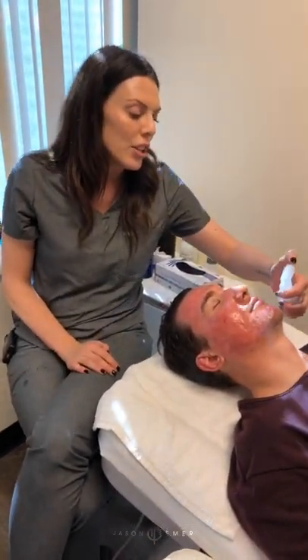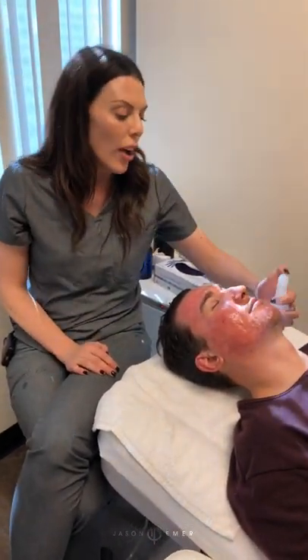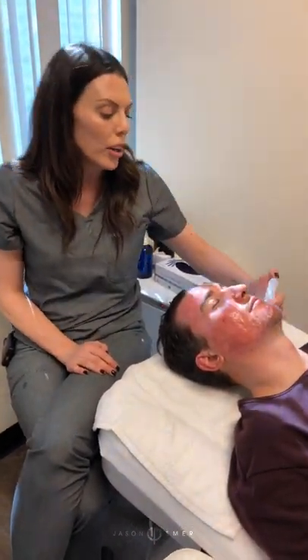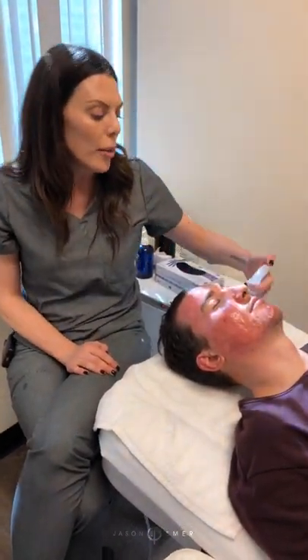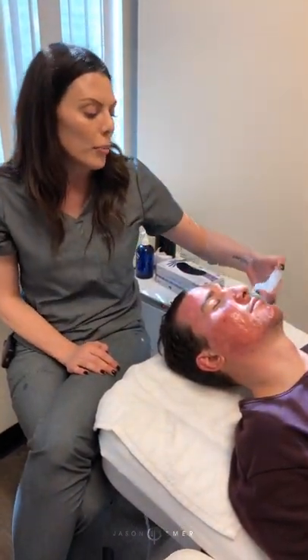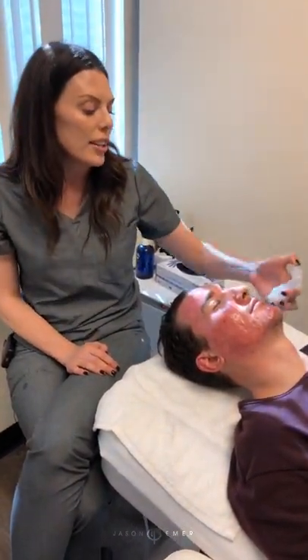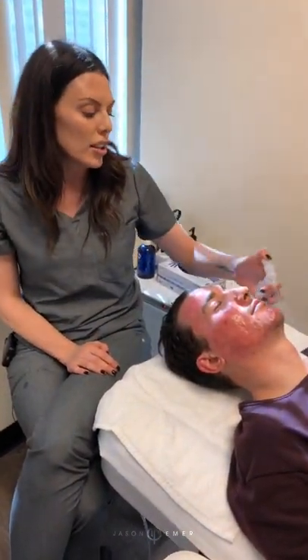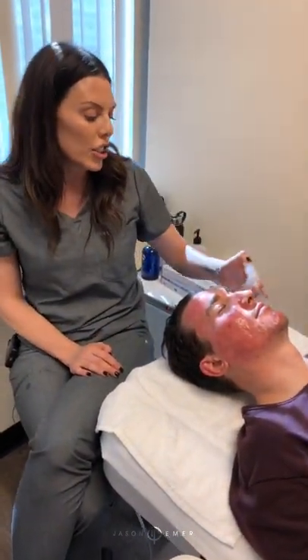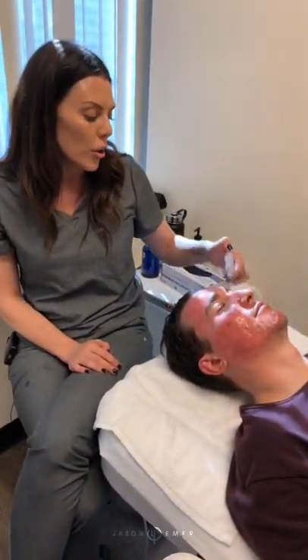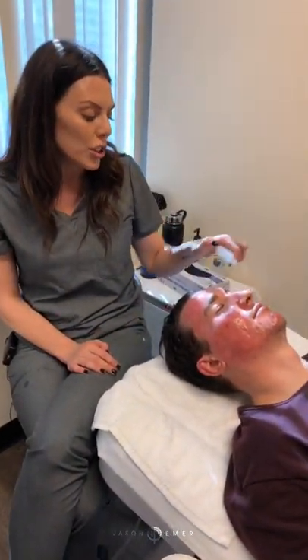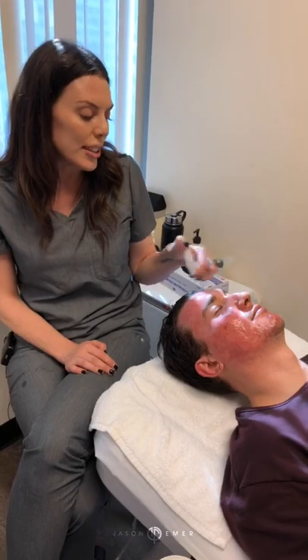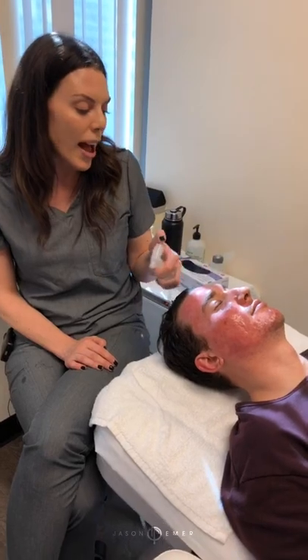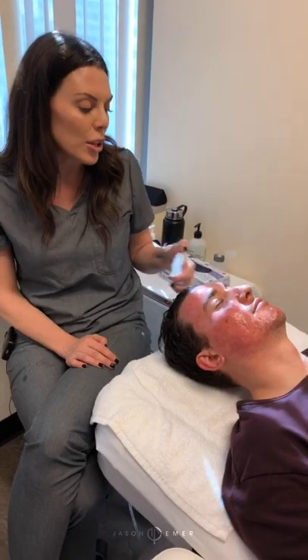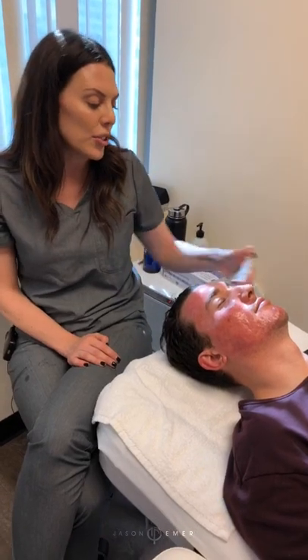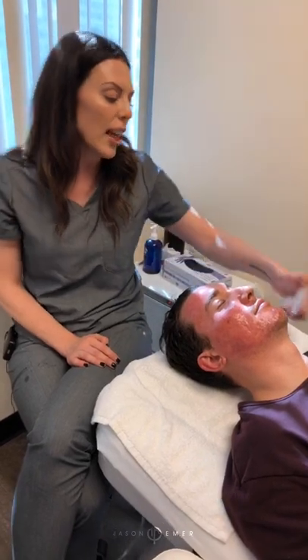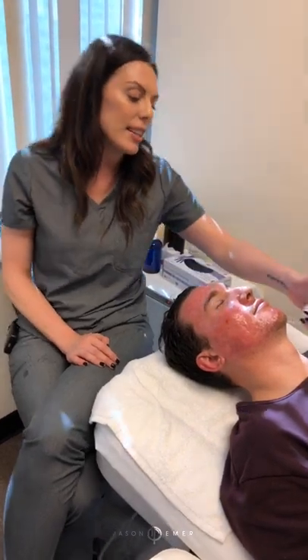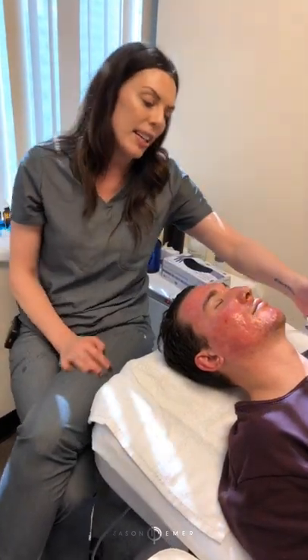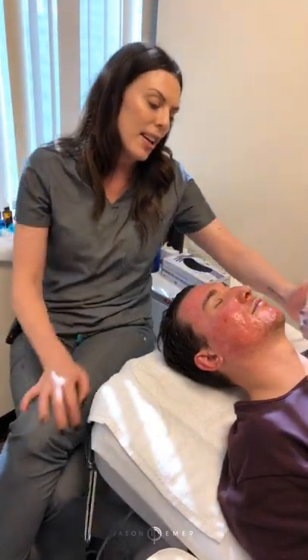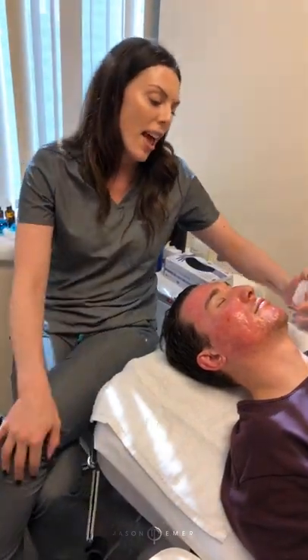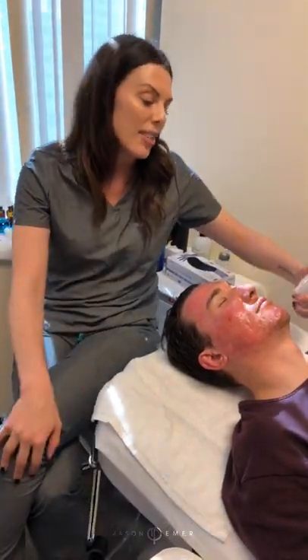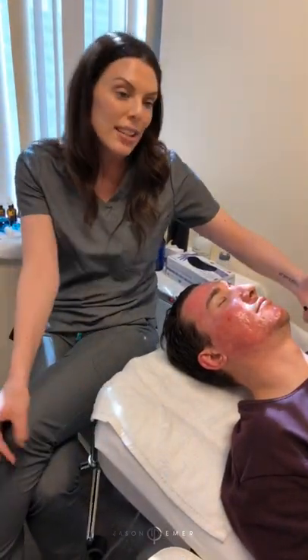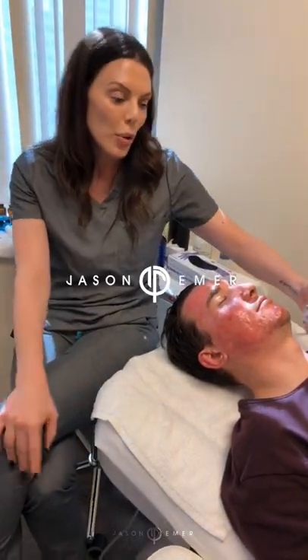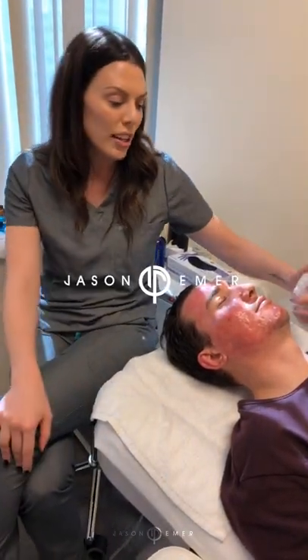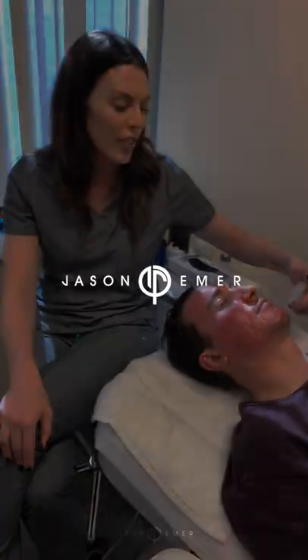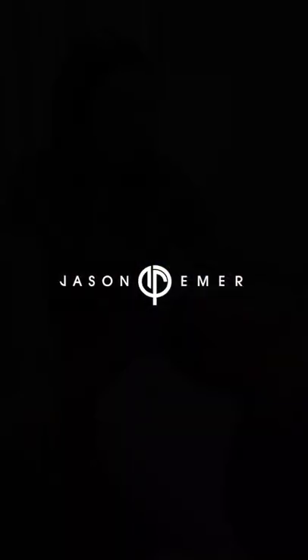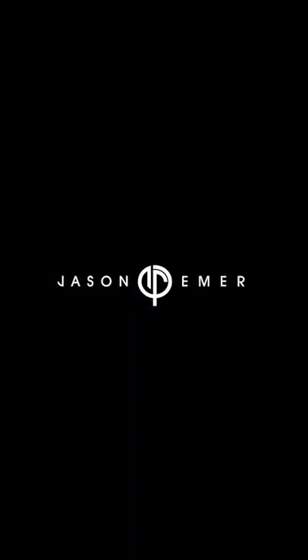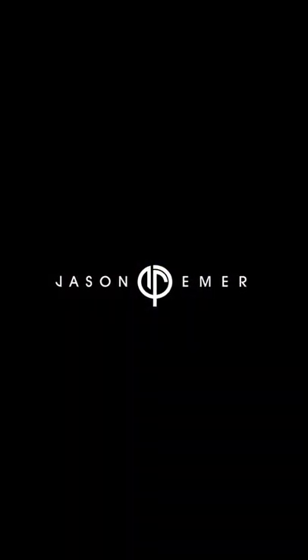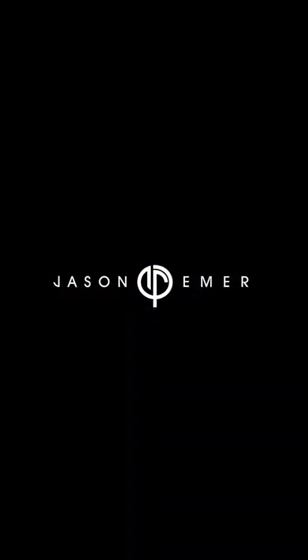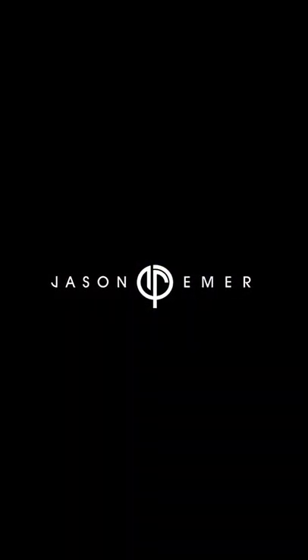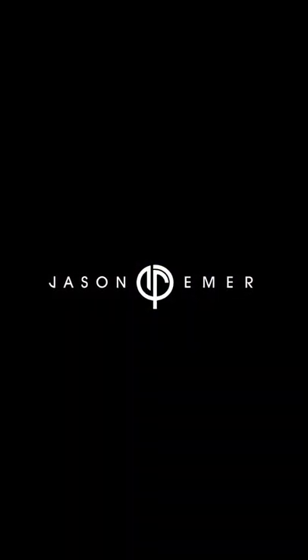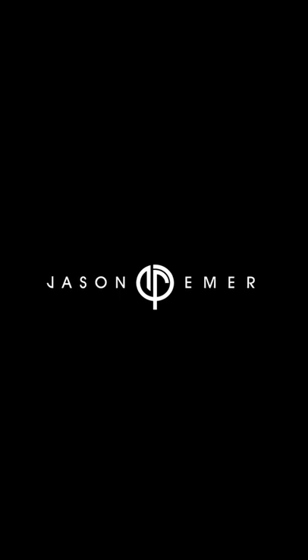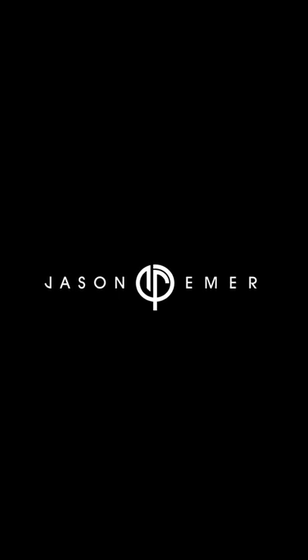I'm going to wrap up with his oxygen, do his mask, do the LED — and that's the post-healing facial. Thanks for watching.